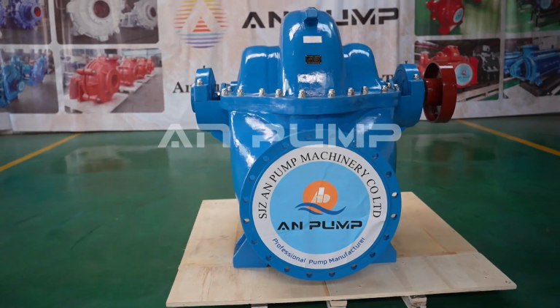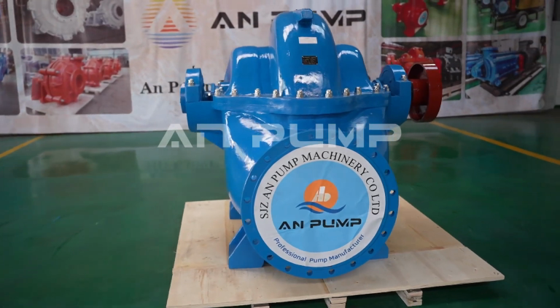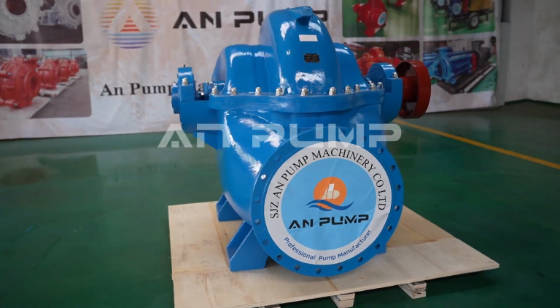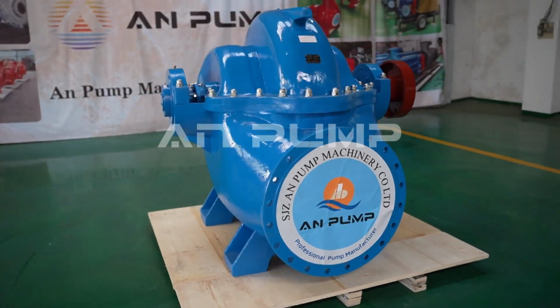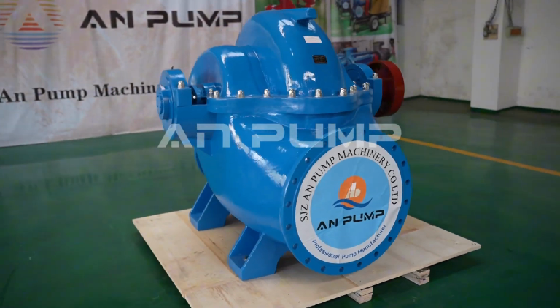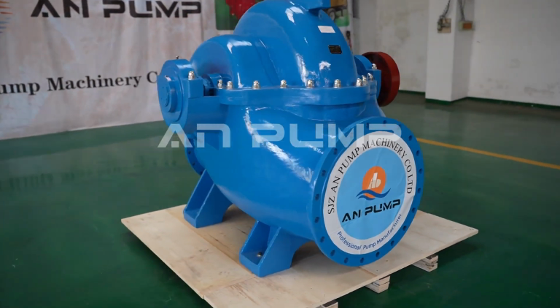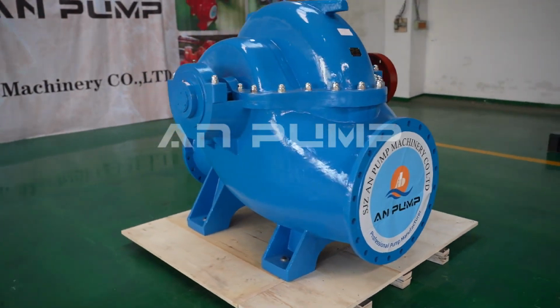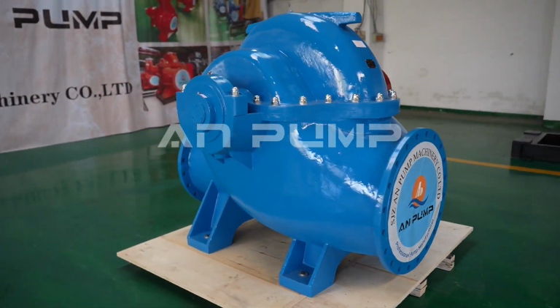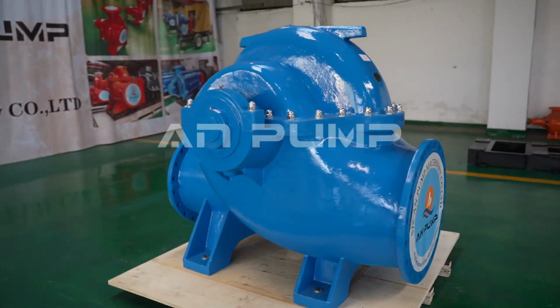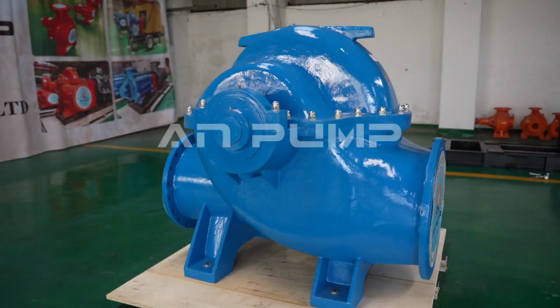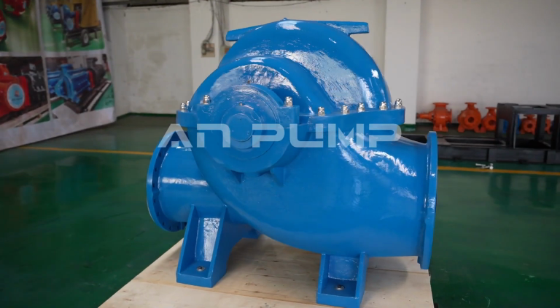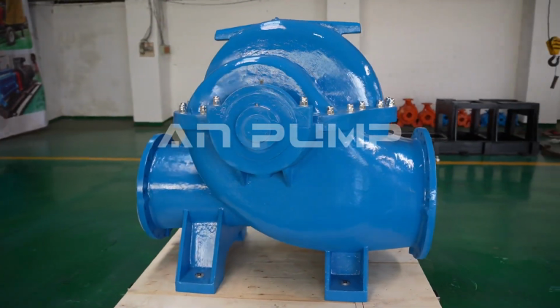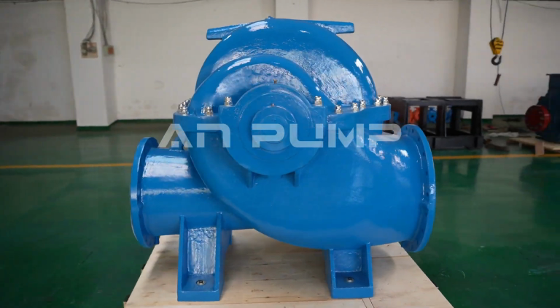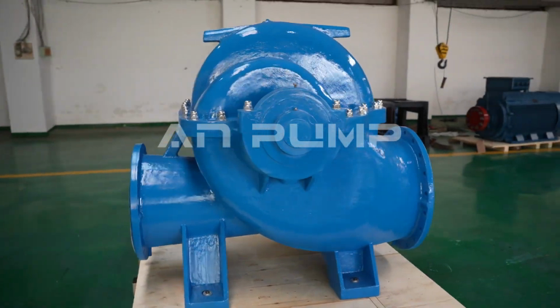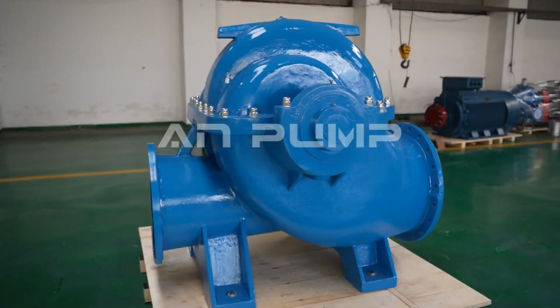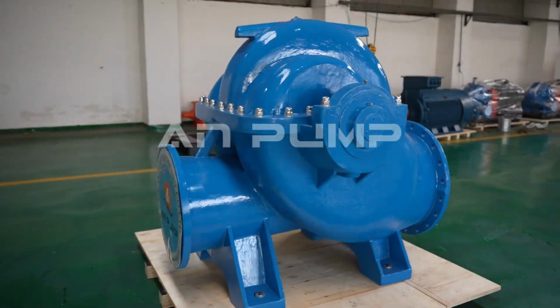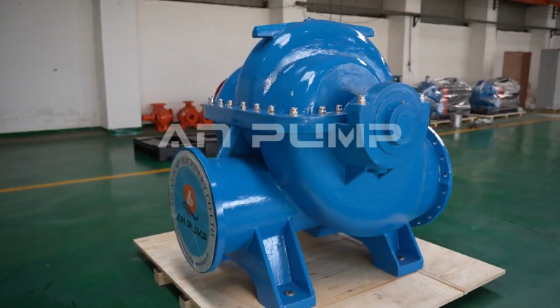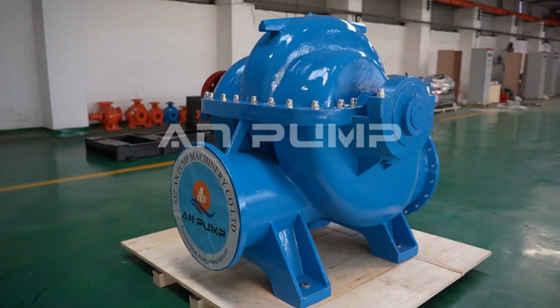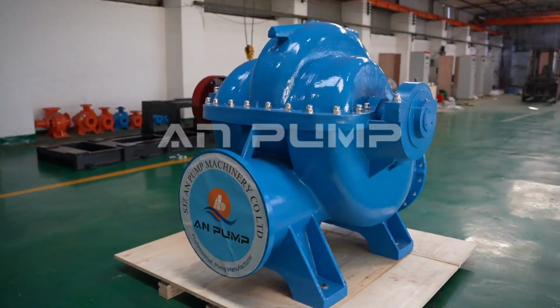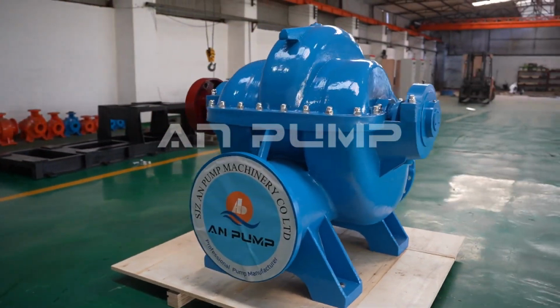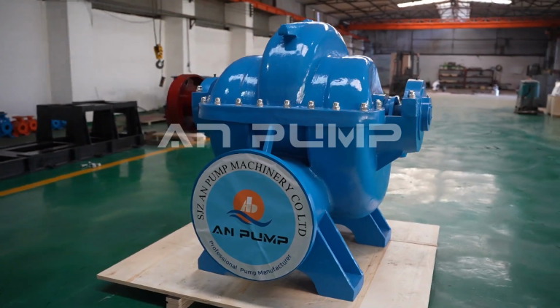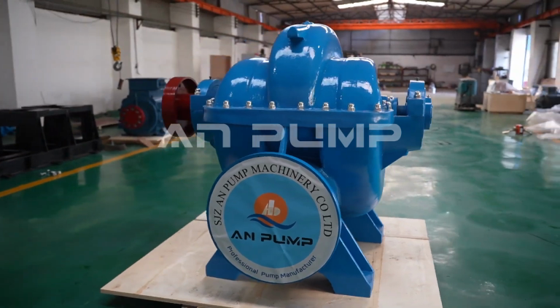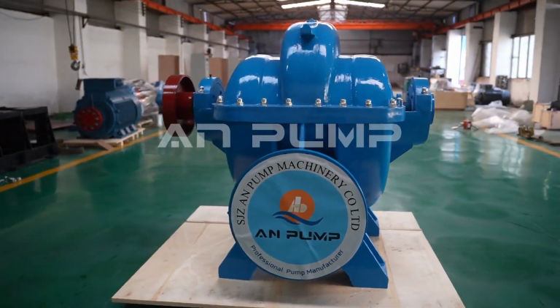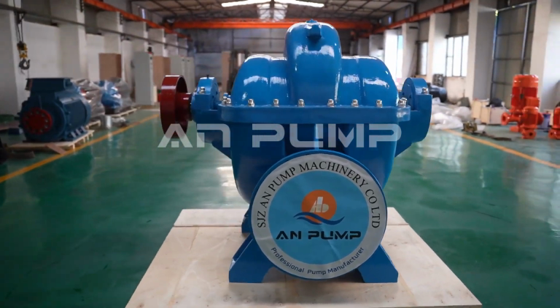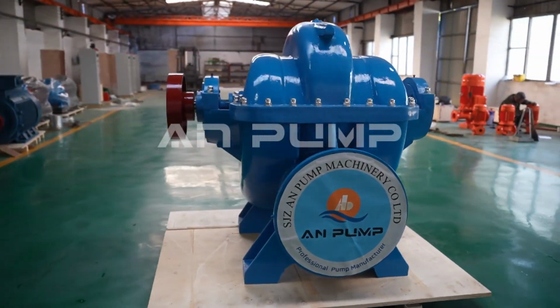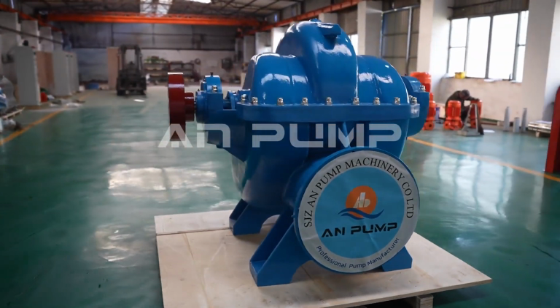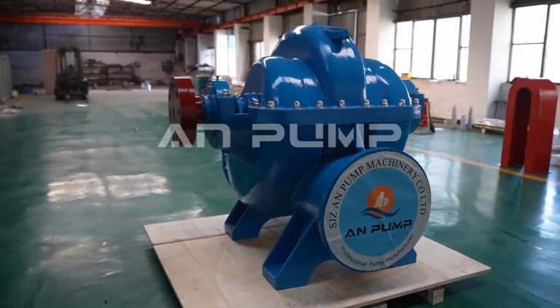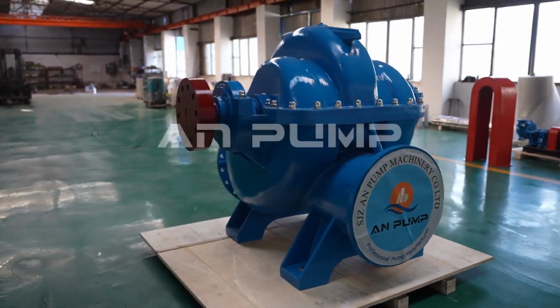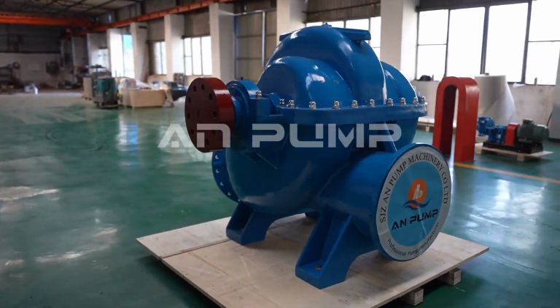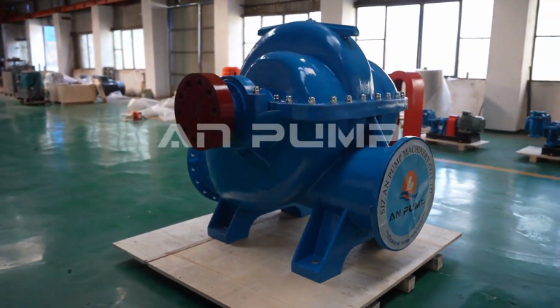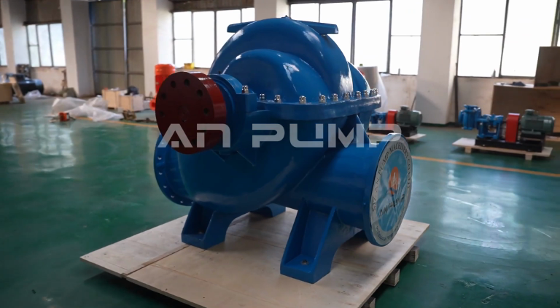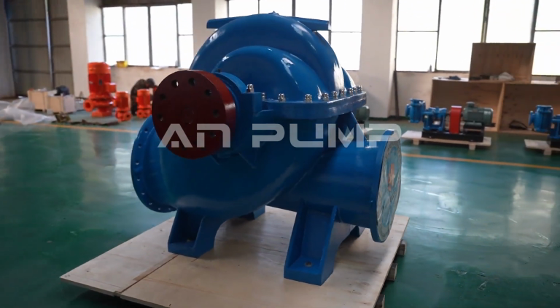For those of you in building services, your priorities are likely different. You need pumps that operate quietly and efficiently while being easy to maintain. Modern building service pumps are becoming increasingly intelligent, automatically adjusting to system demands to maintain optimal efficiency.